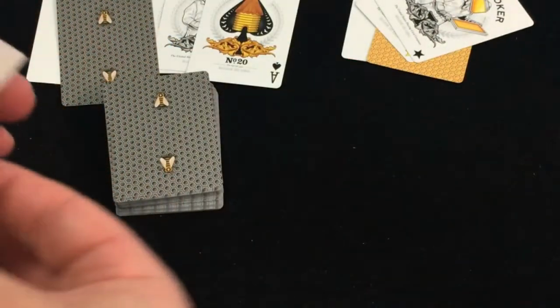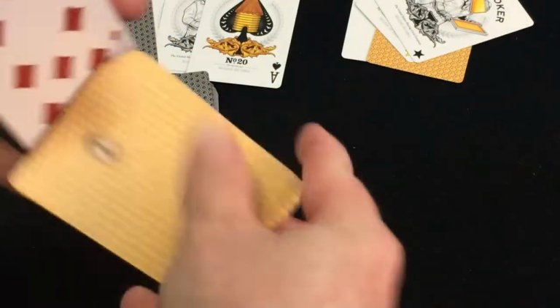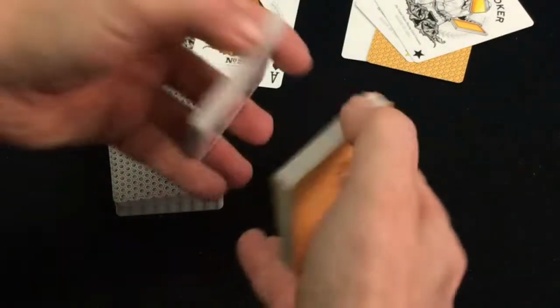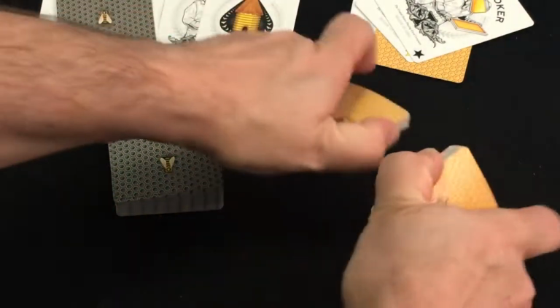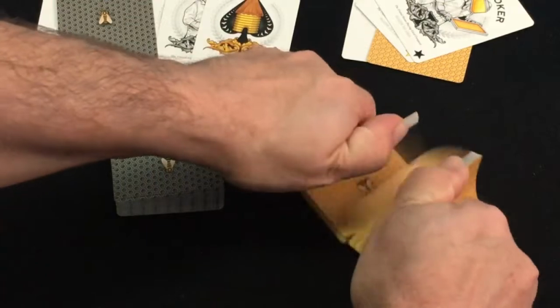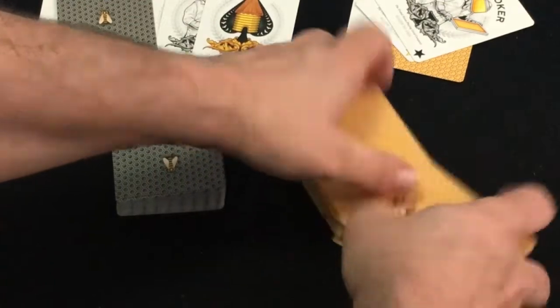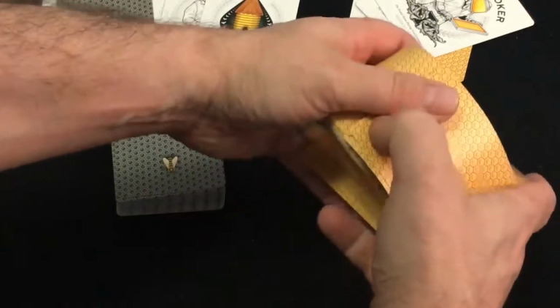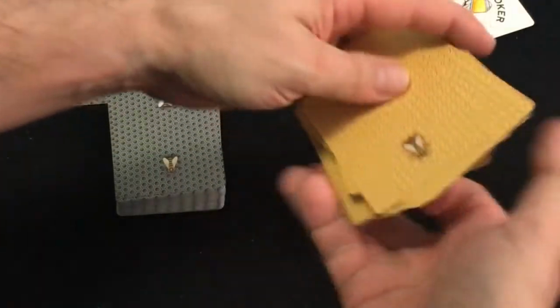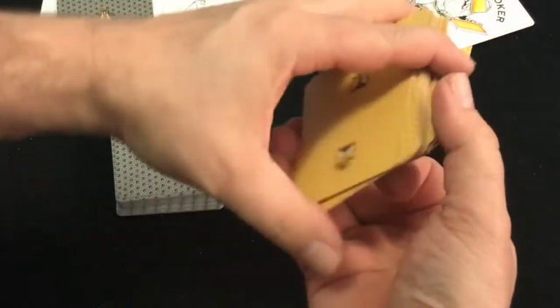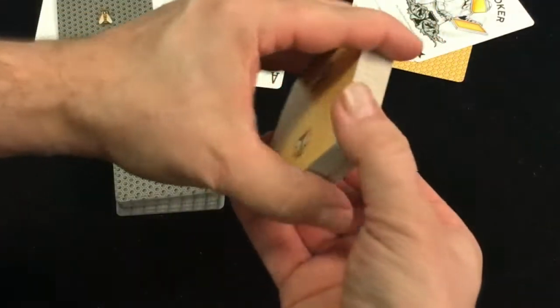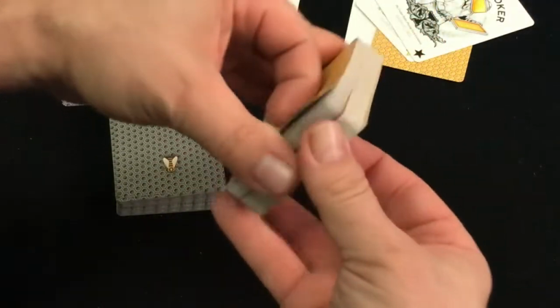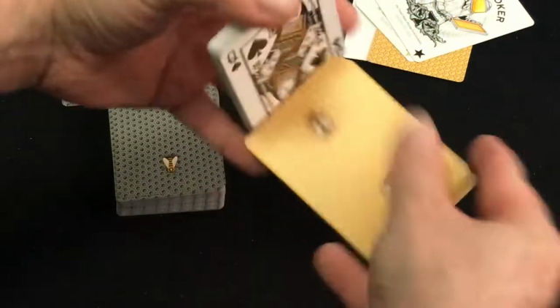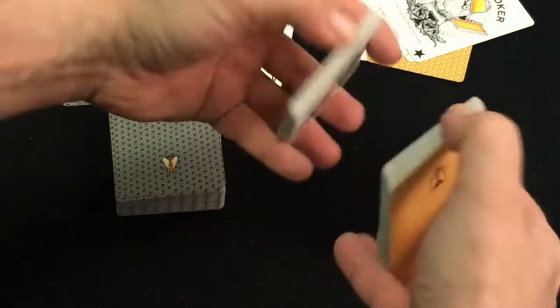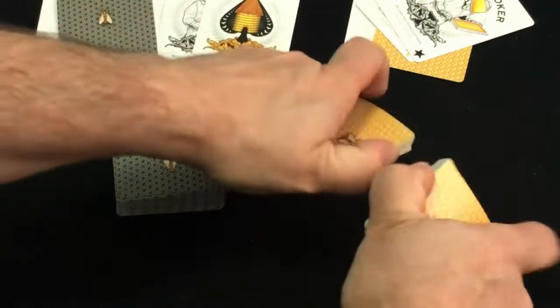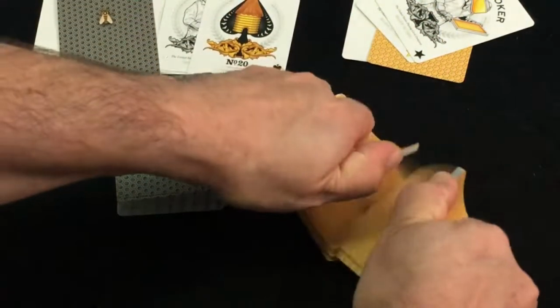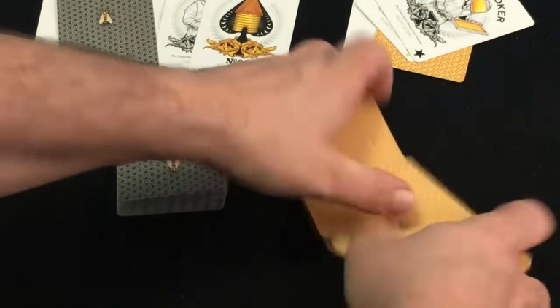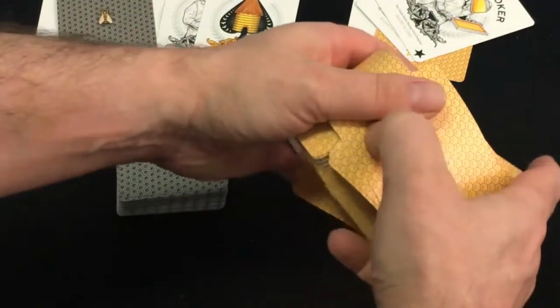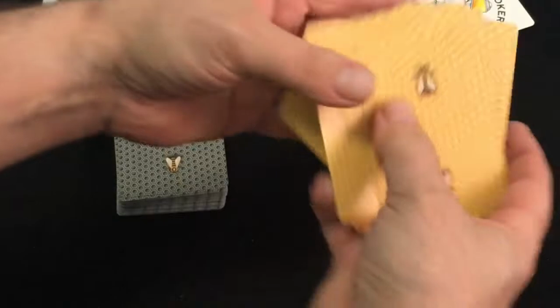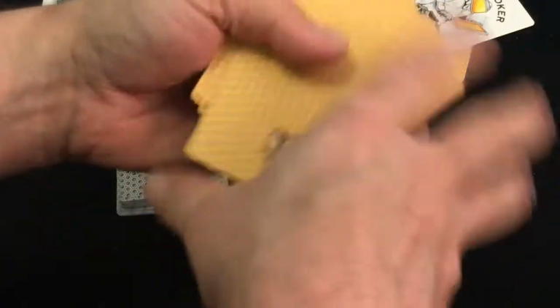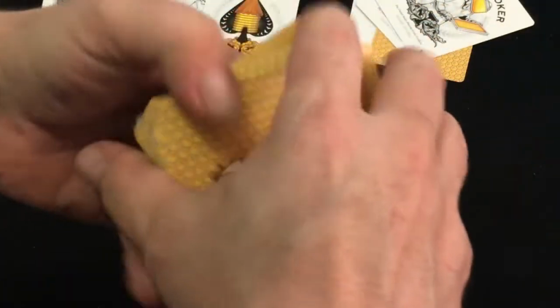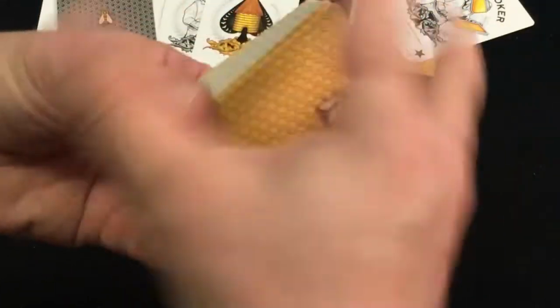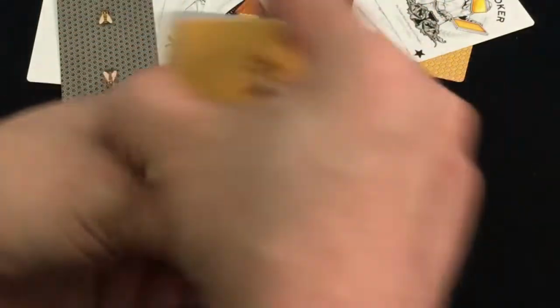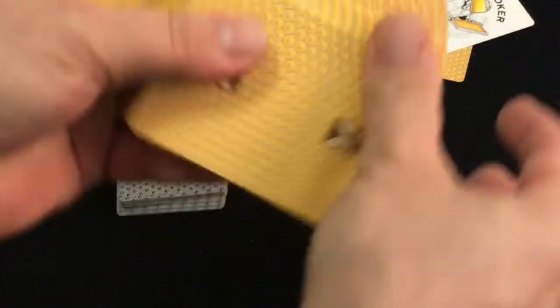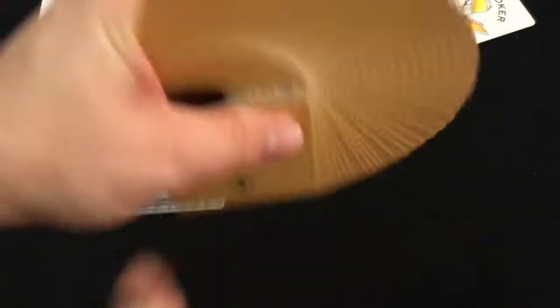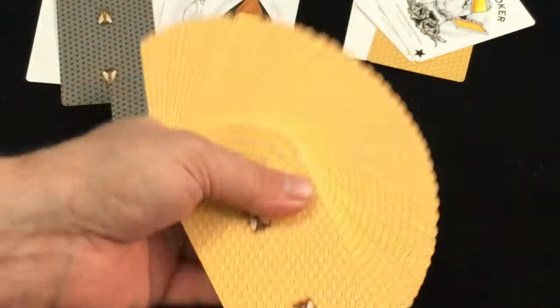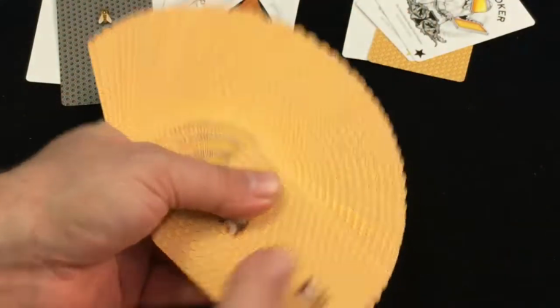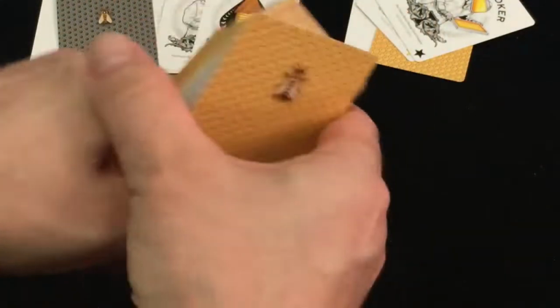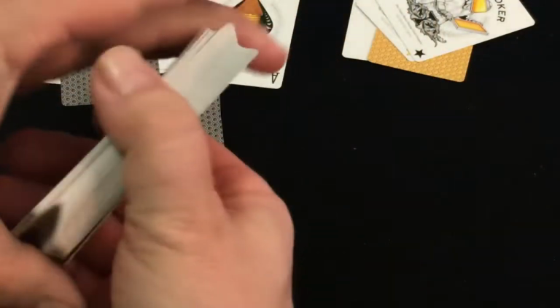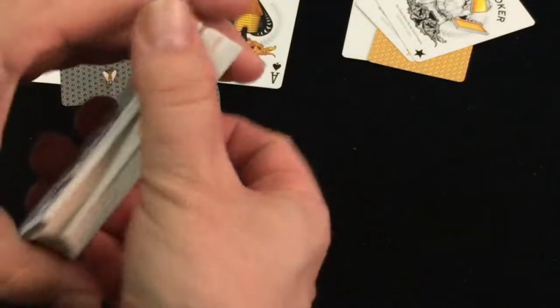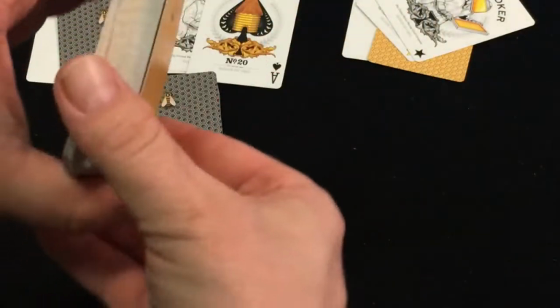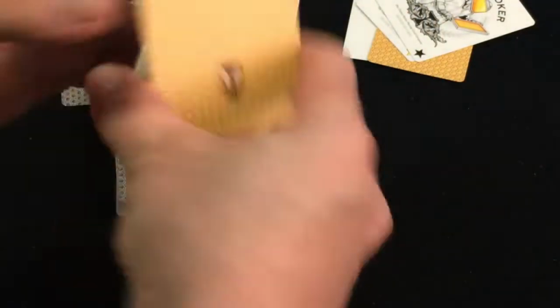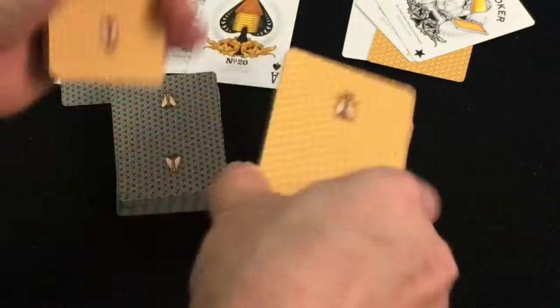Overall I do like the design. It's nice and simple. Good cards, and I'll give it an A. I do like it — it's a good quality stock and finish.